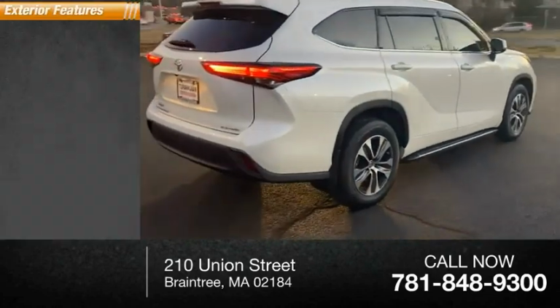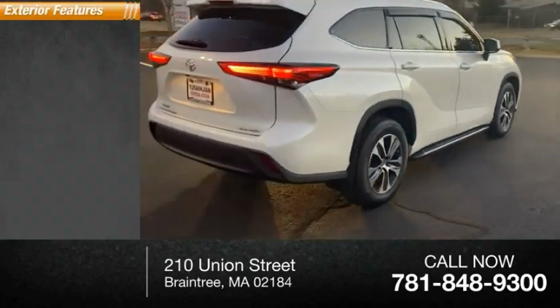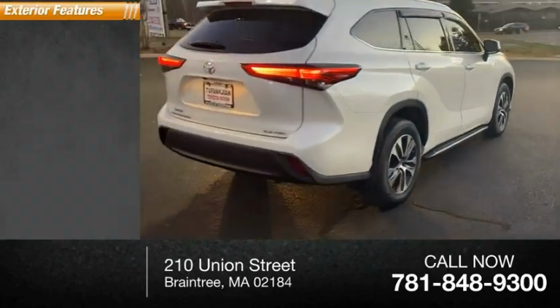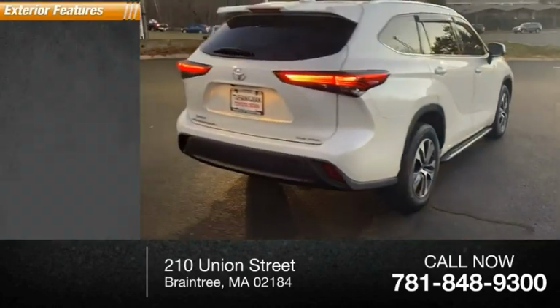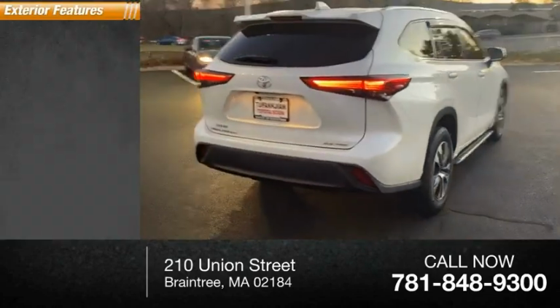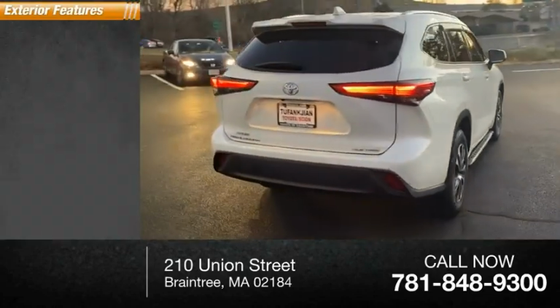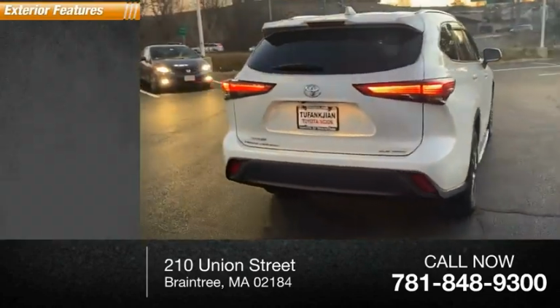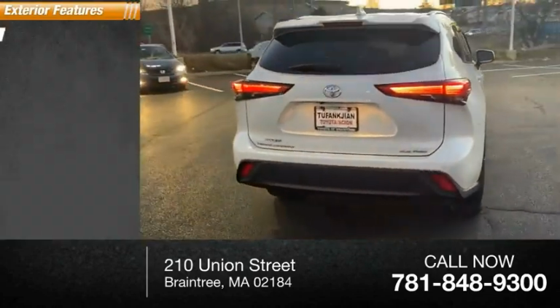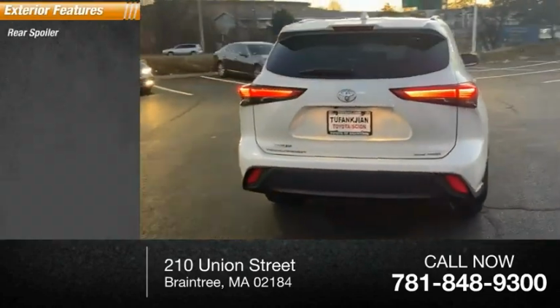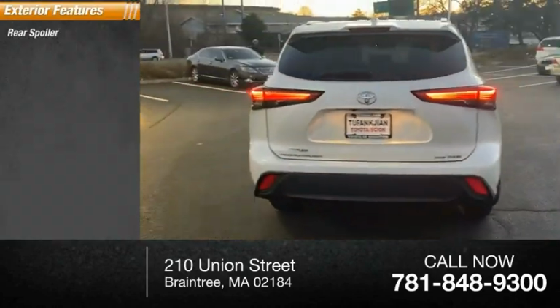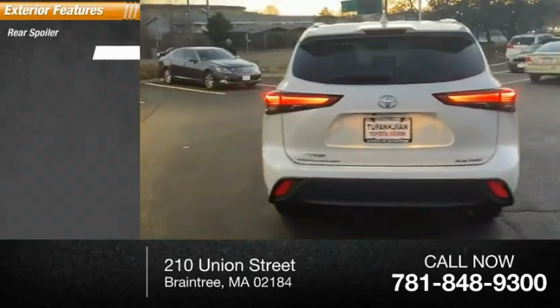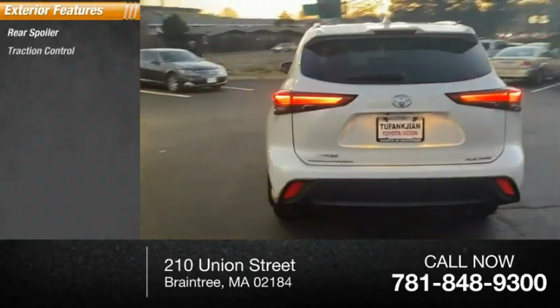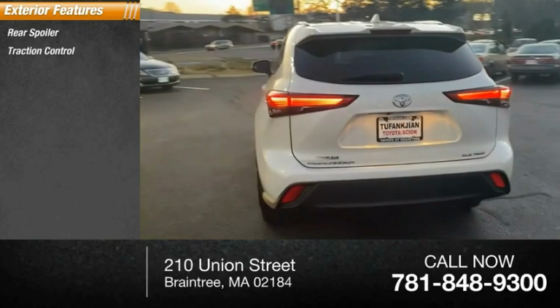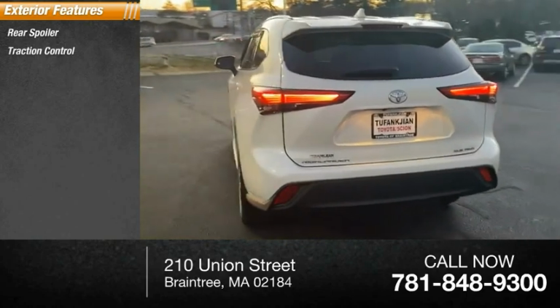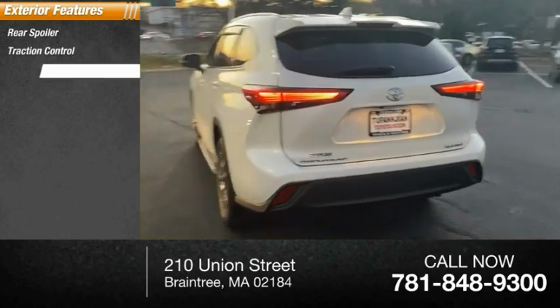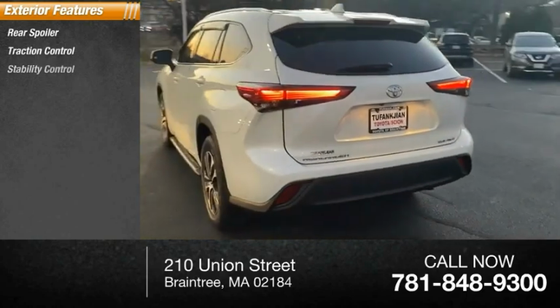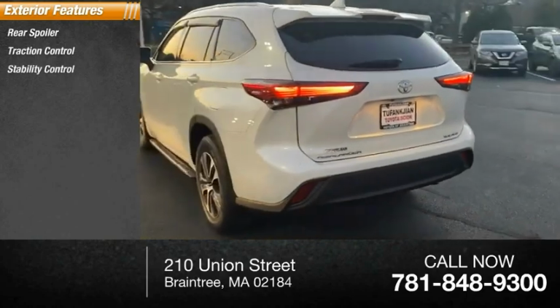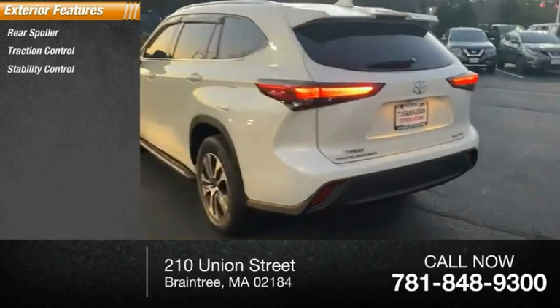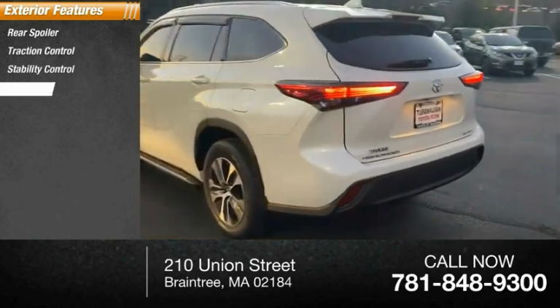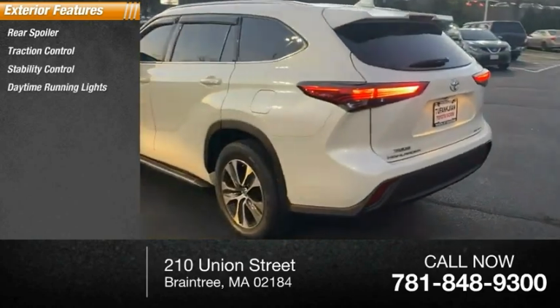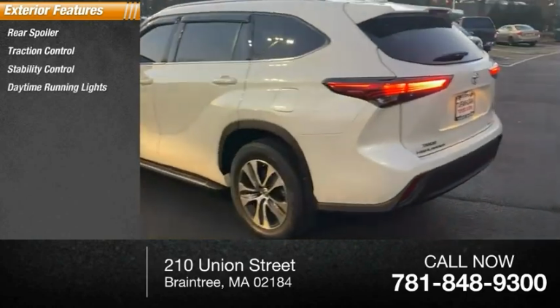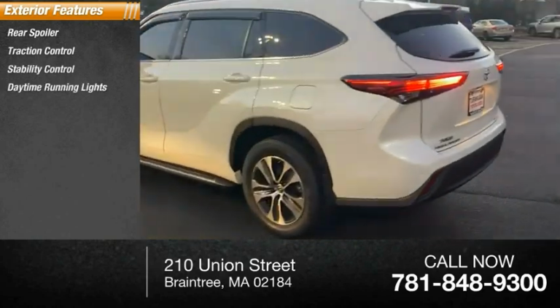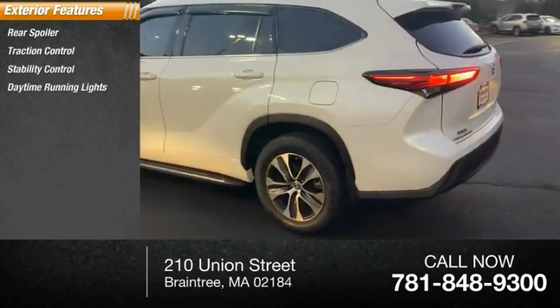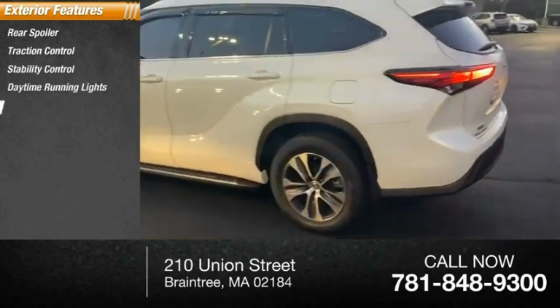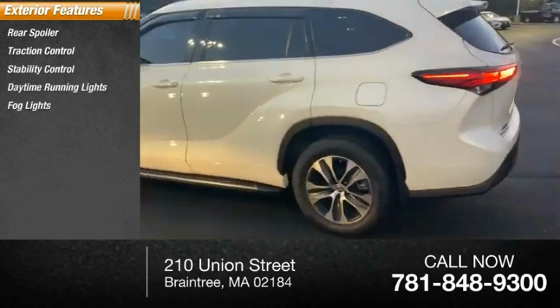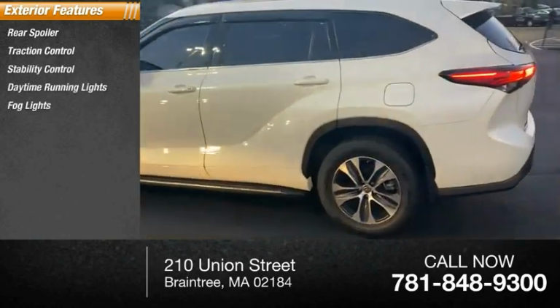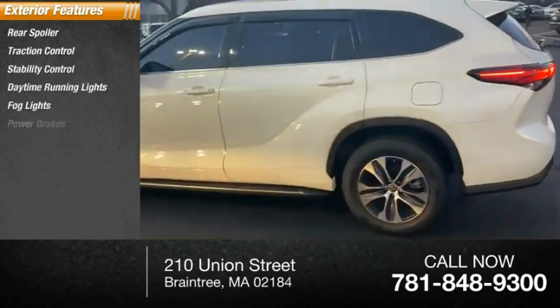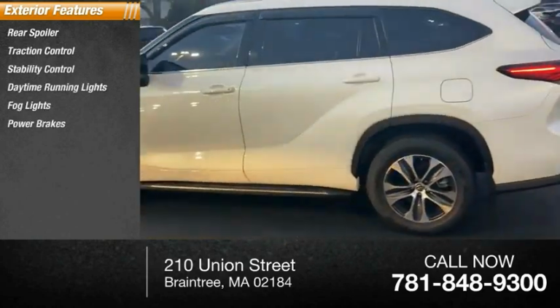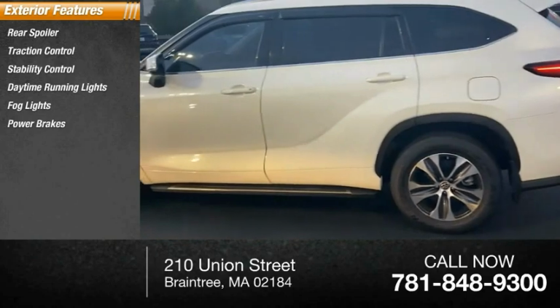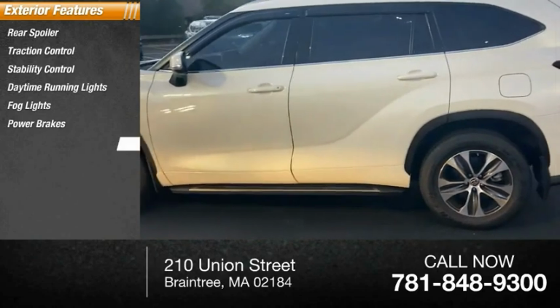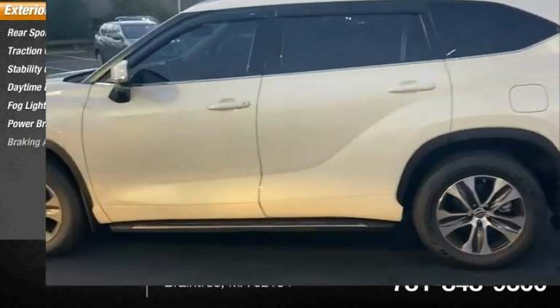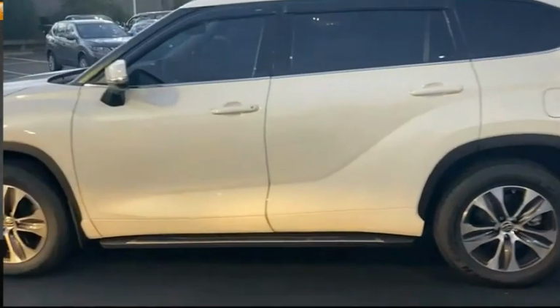Here are some of this vehicle's great options: rear spoiler, traction control, stability control, daytime running lights, fog lights, power brakes, and braking assist.